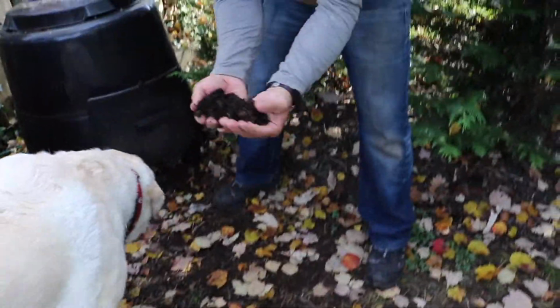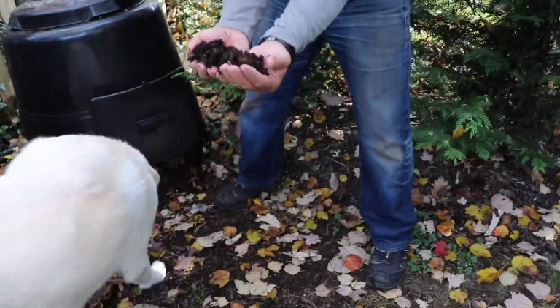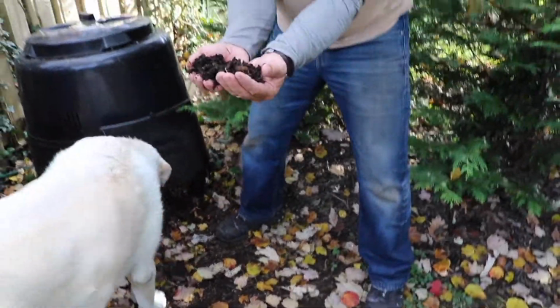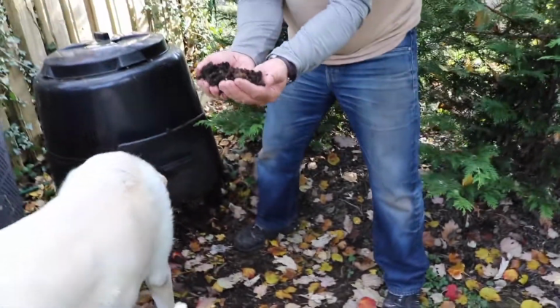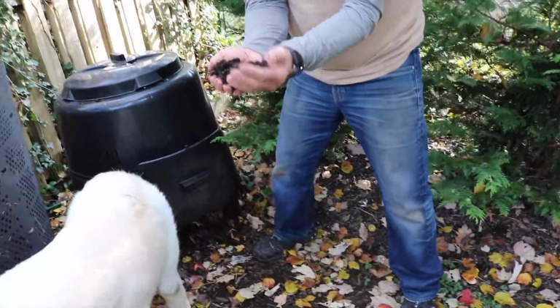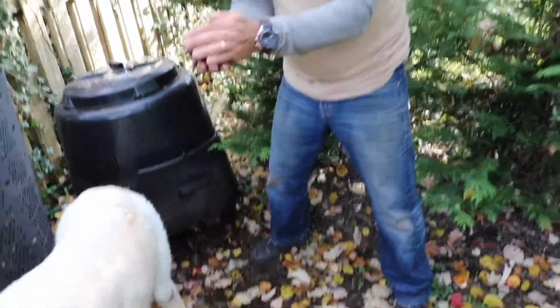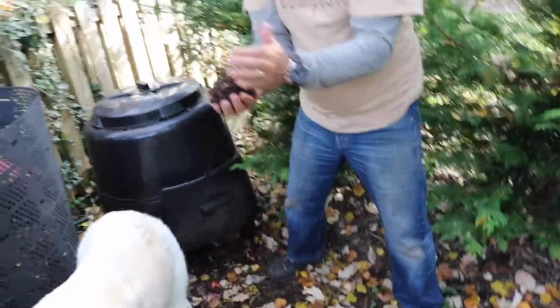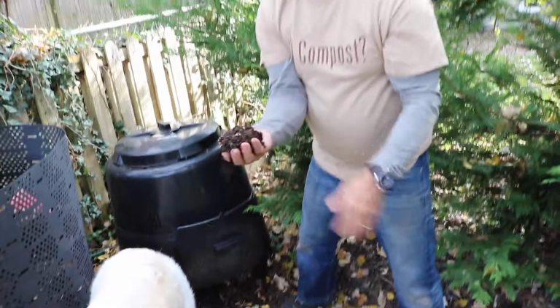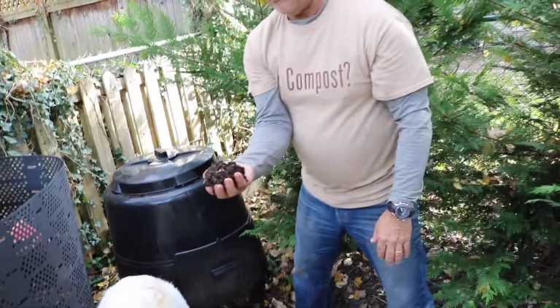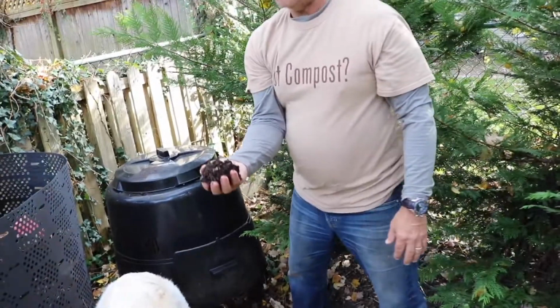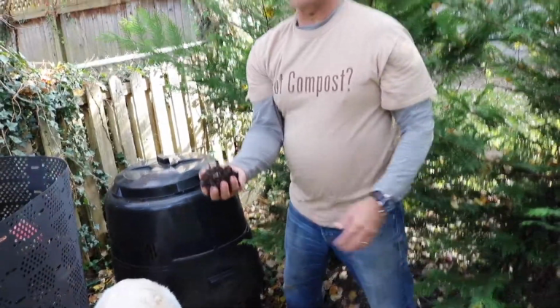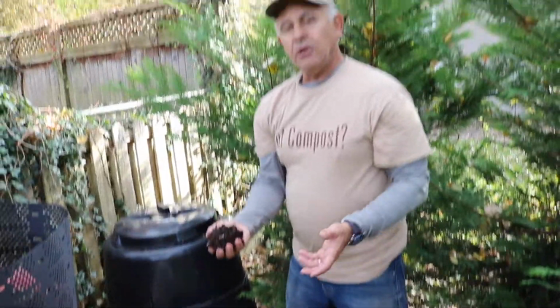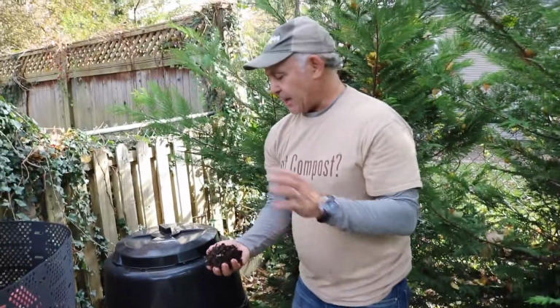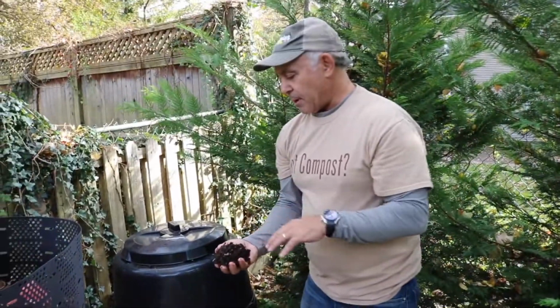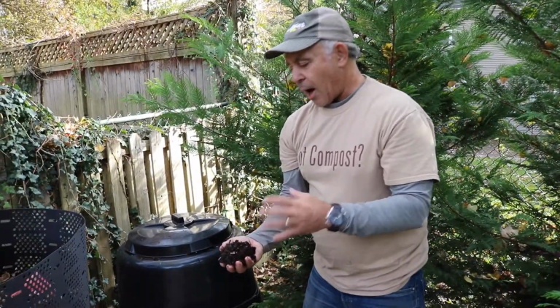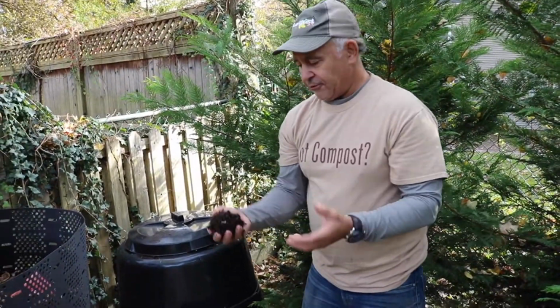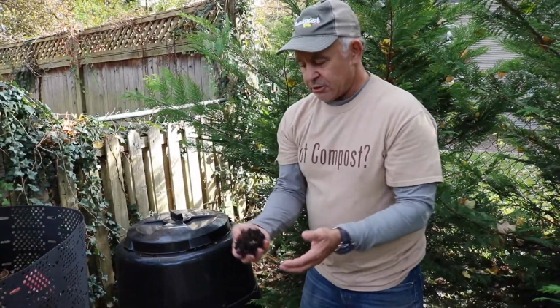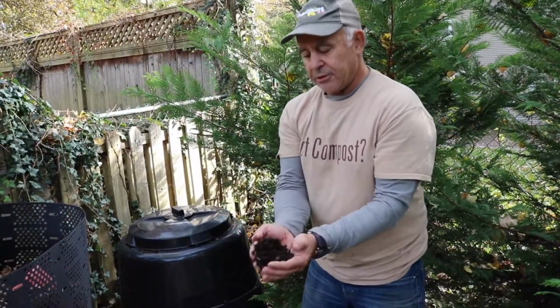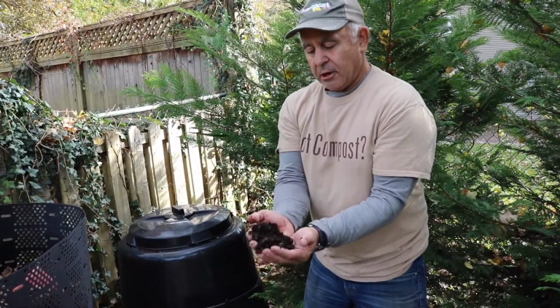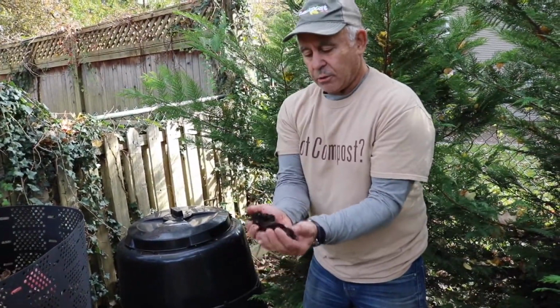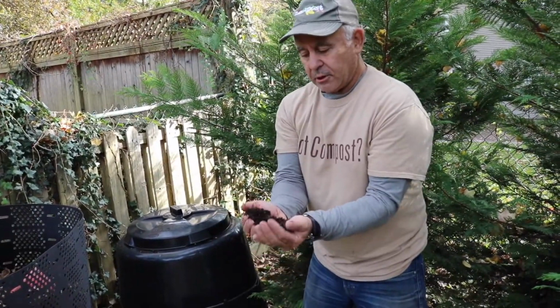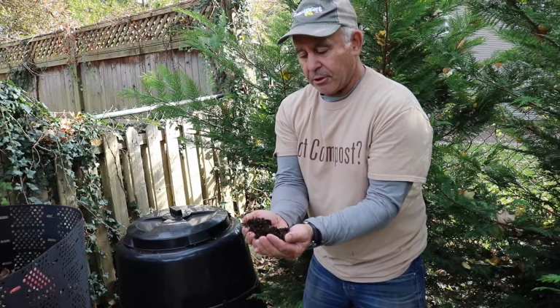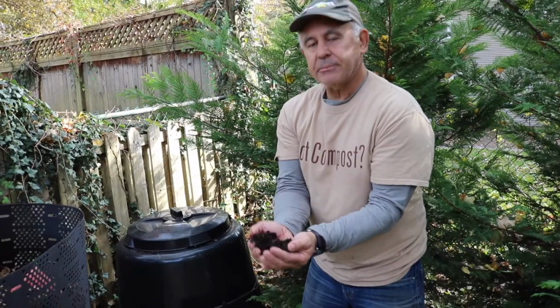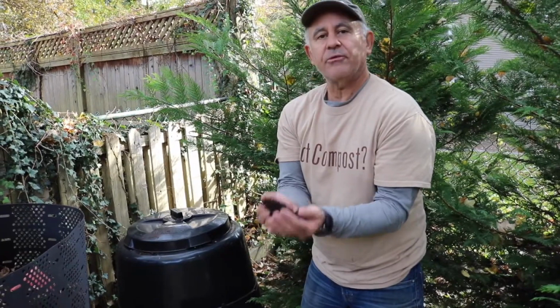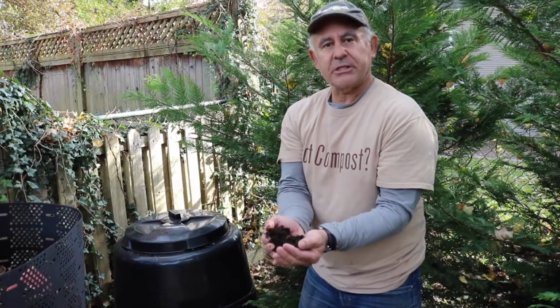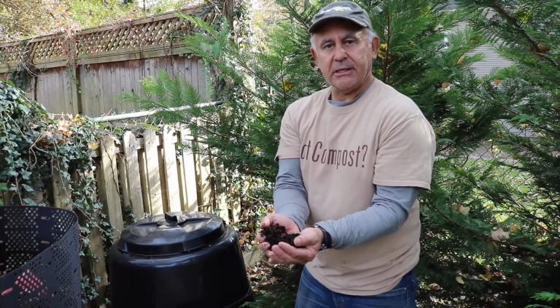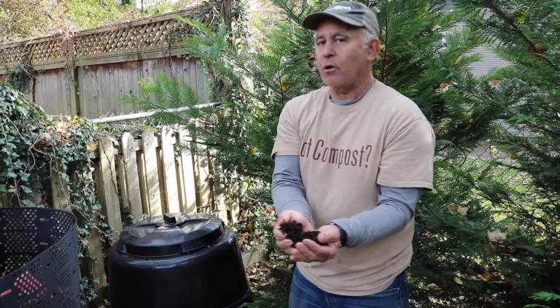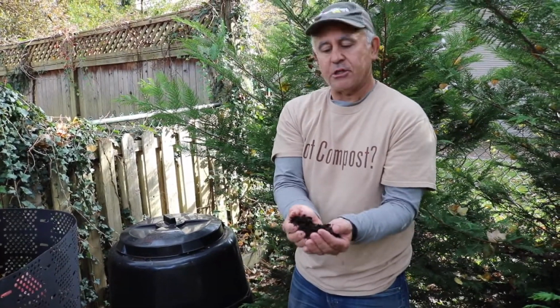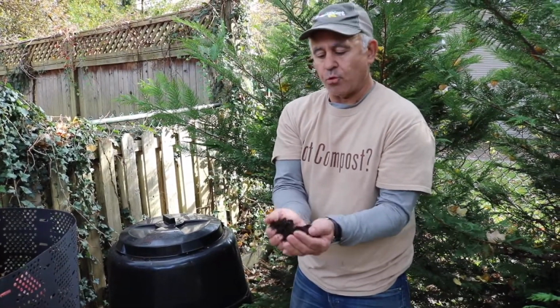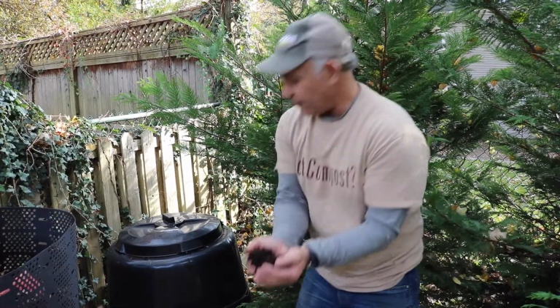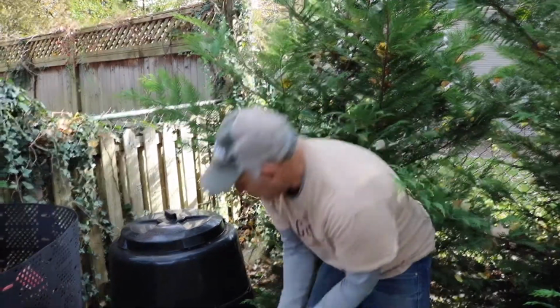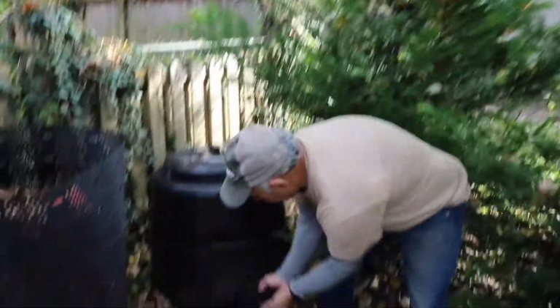Now it's ready to go right in the garden. In fact, this is so full of nutrients you can take a pot, fill it with the compost that comes out of it, put seeds in it, and grow vegetables right from the finished compost.